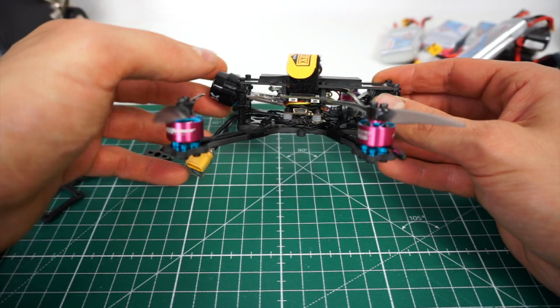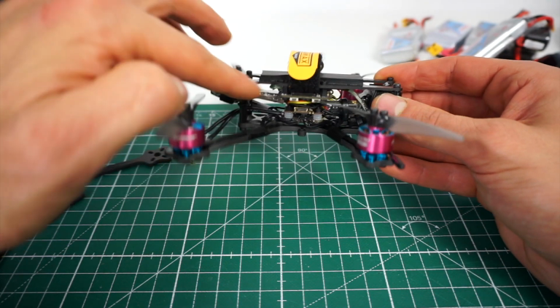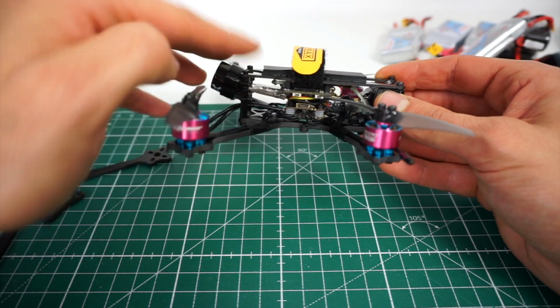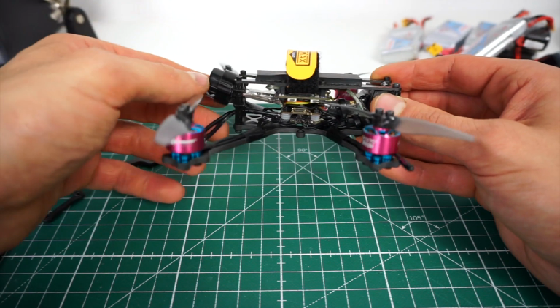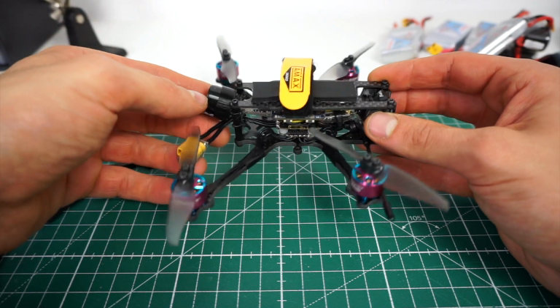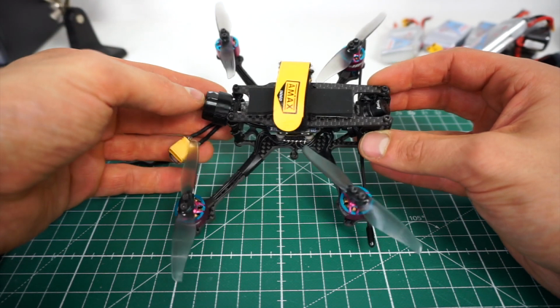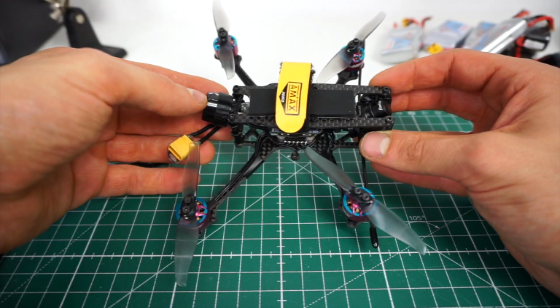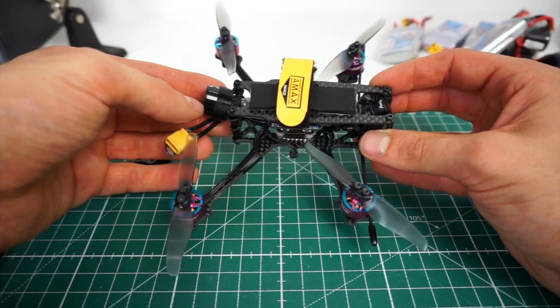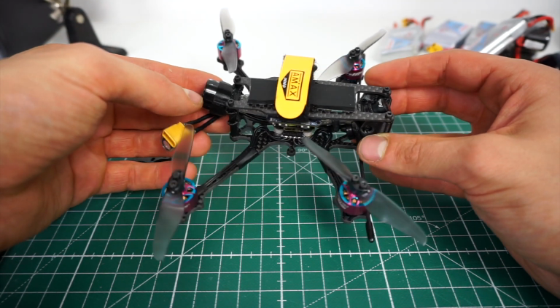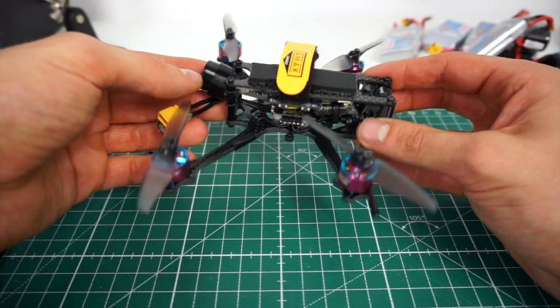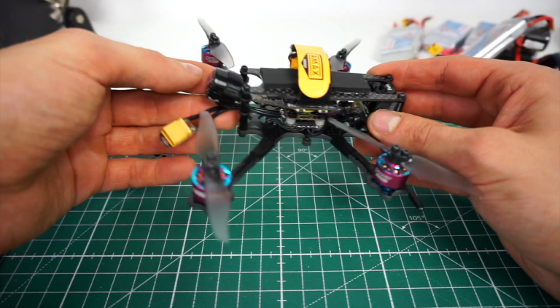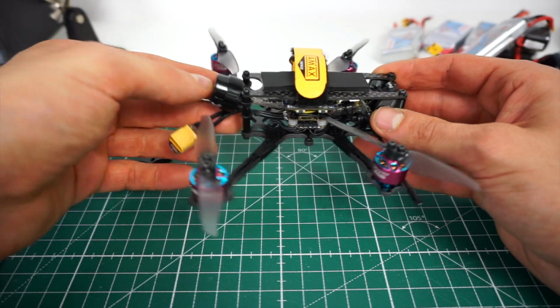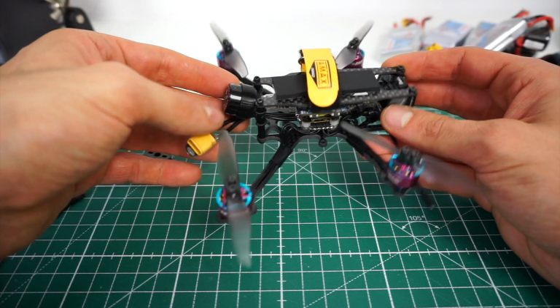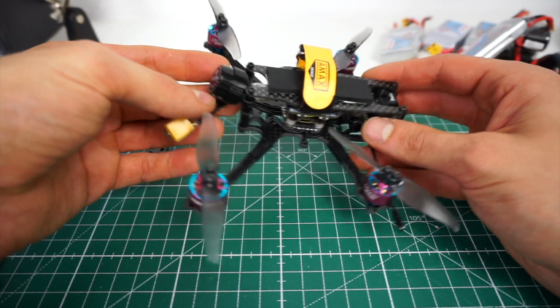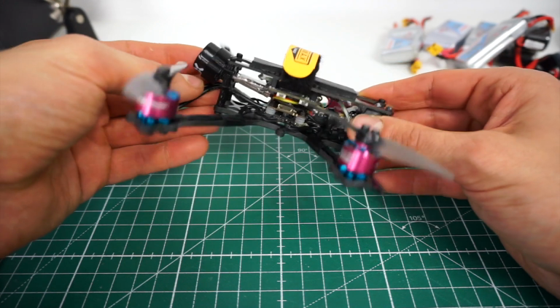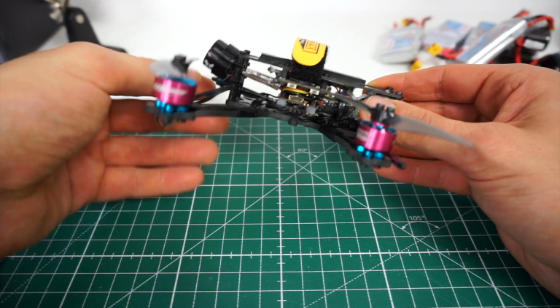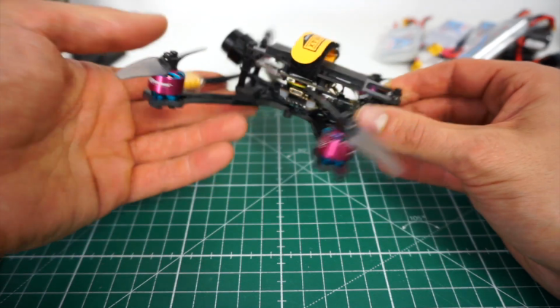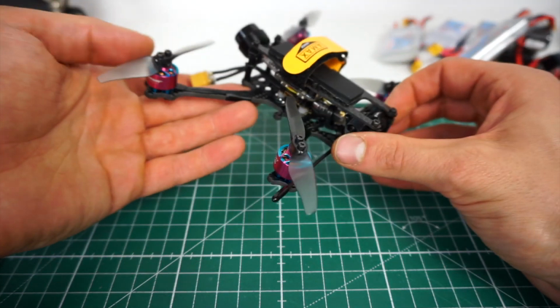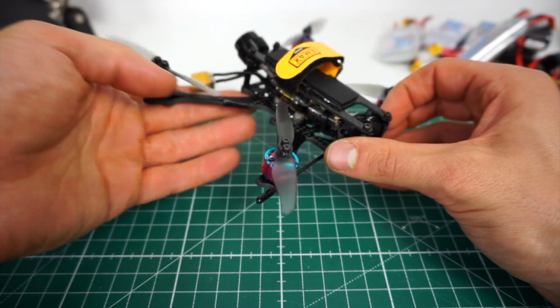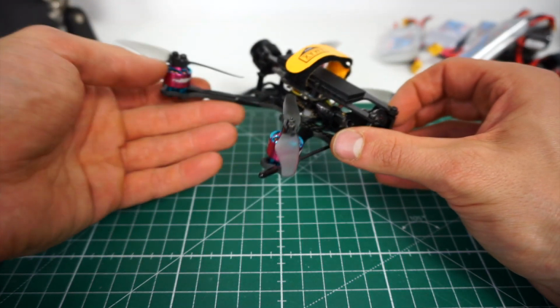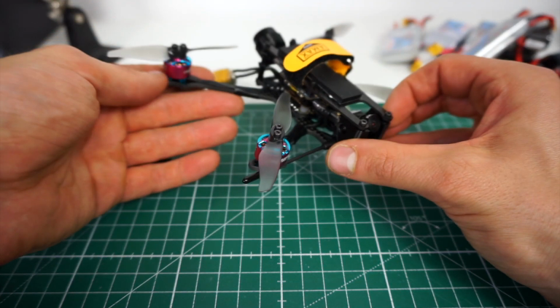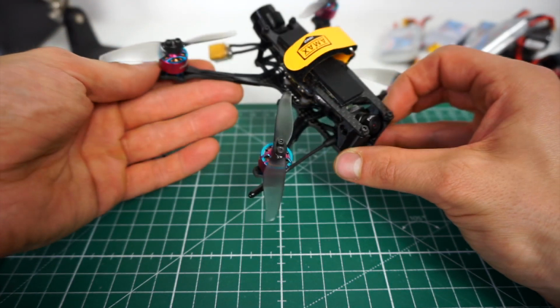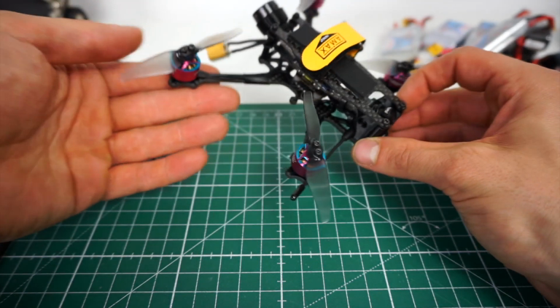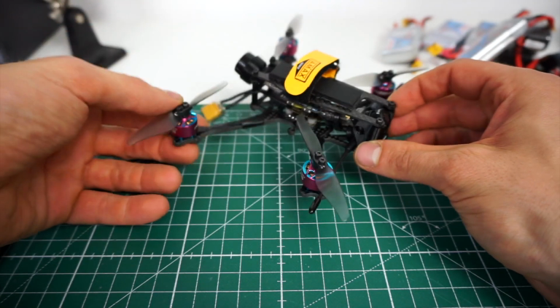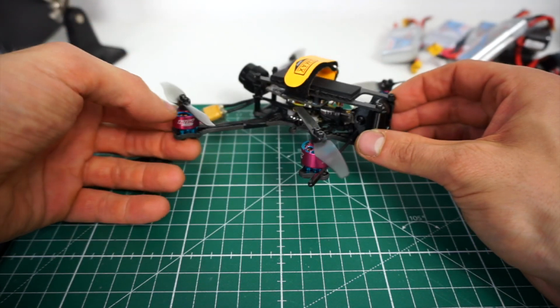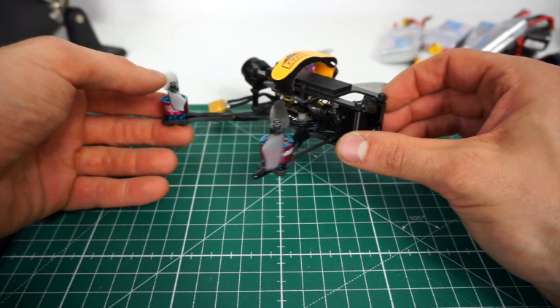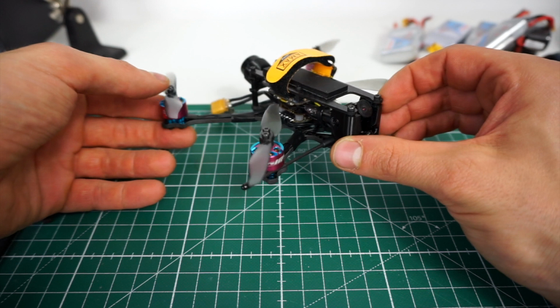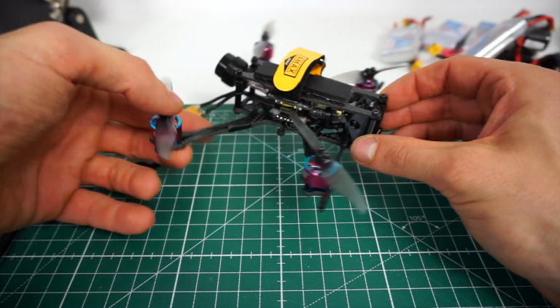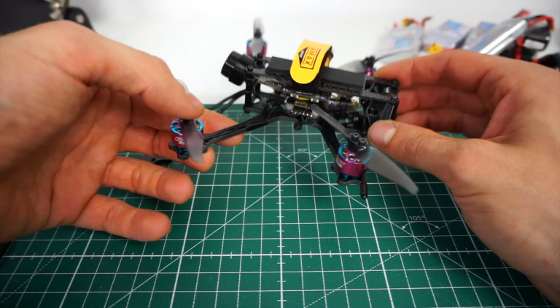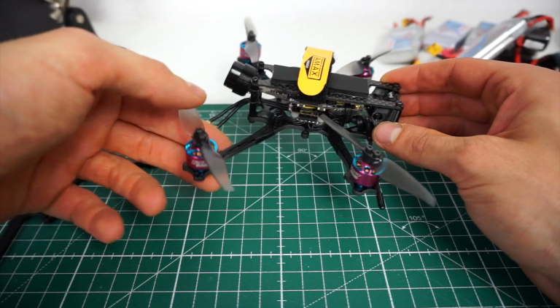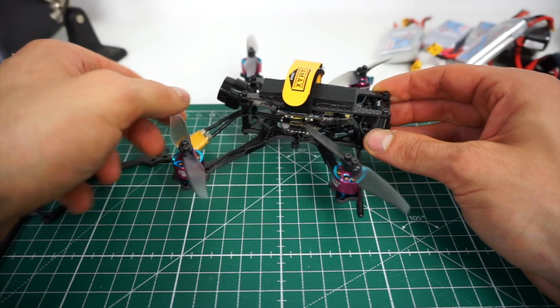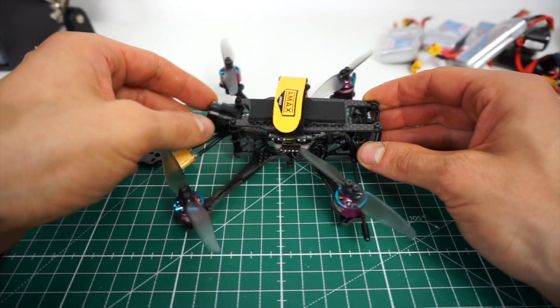It's got the 400 milliwatt Ishii Nano VTX, so plenty of range. This was what I was flying most of the time when I was just flying for fun.